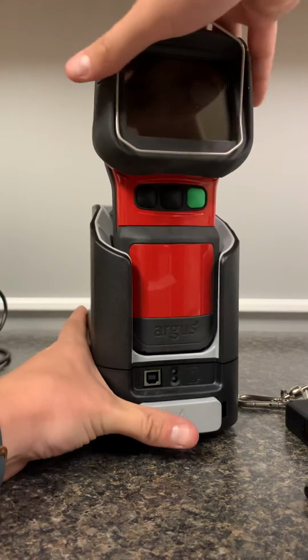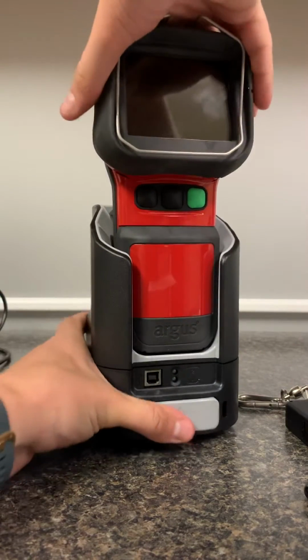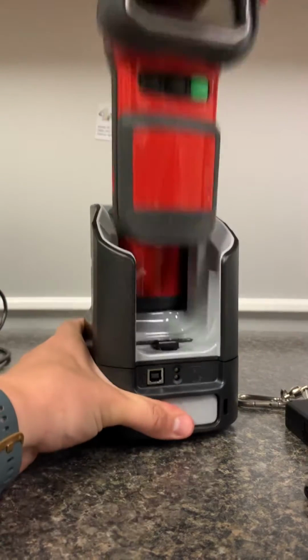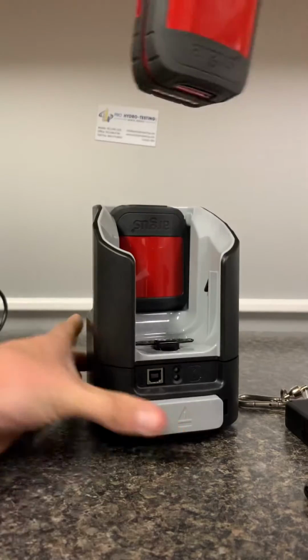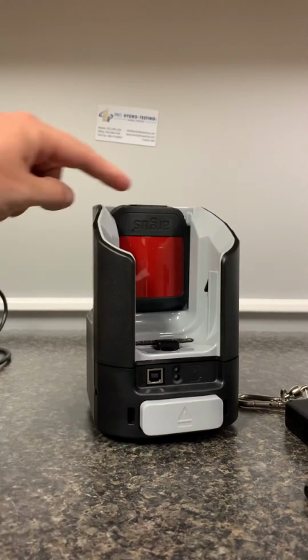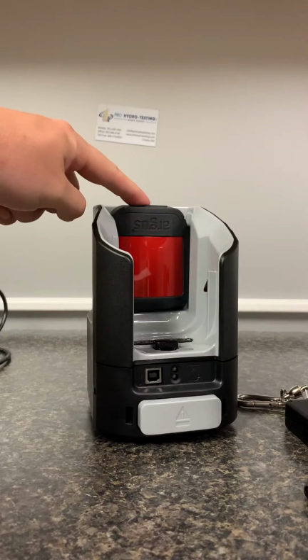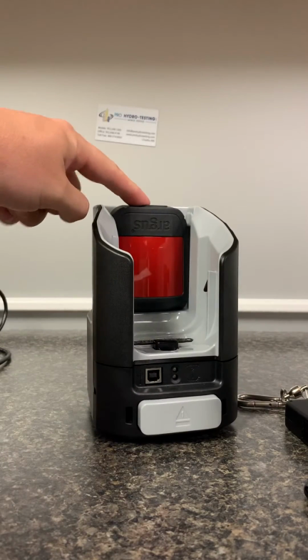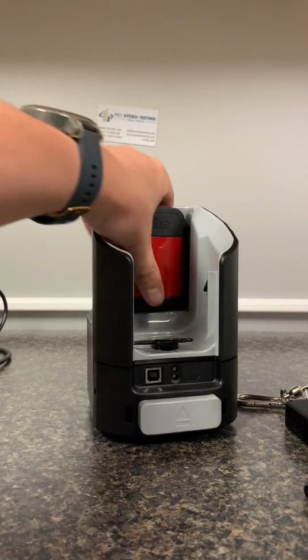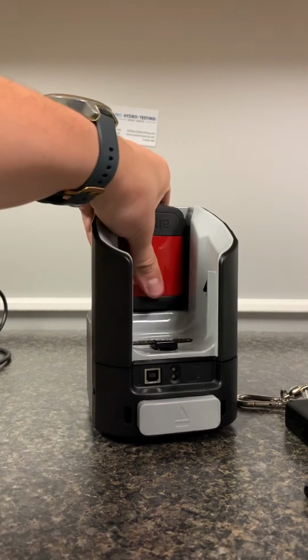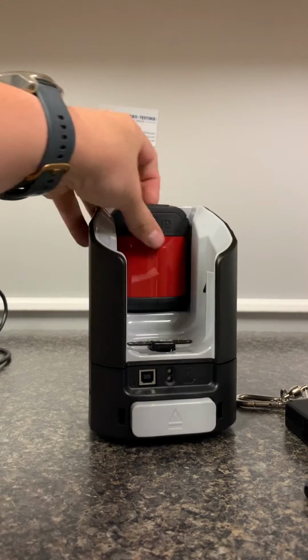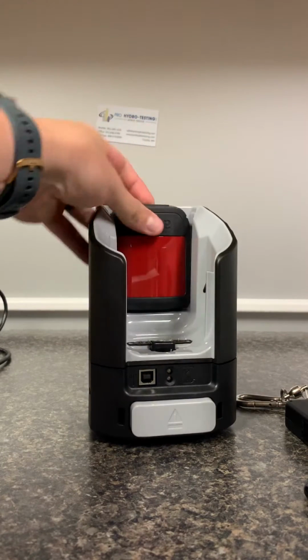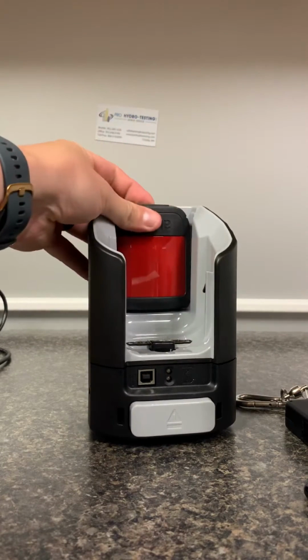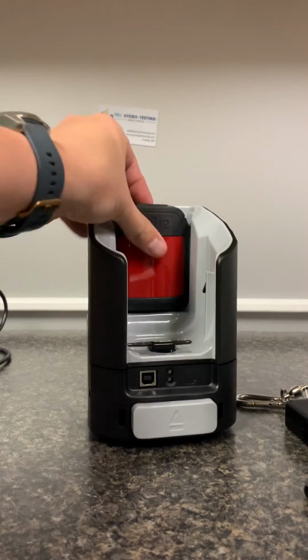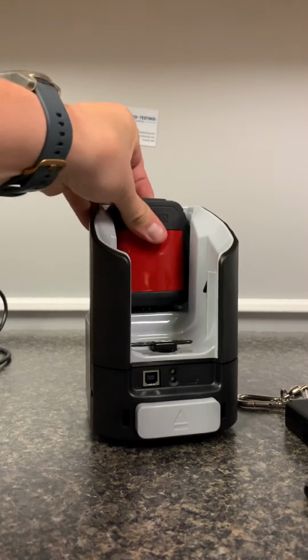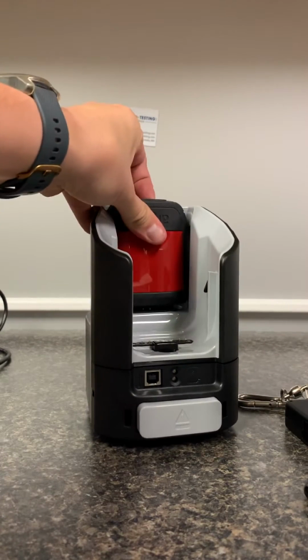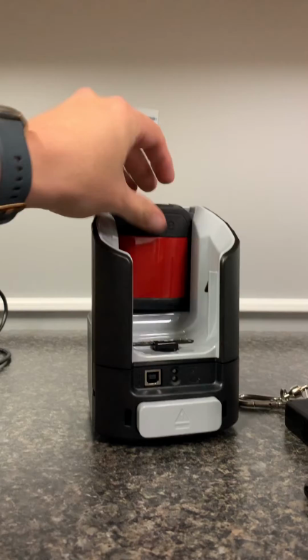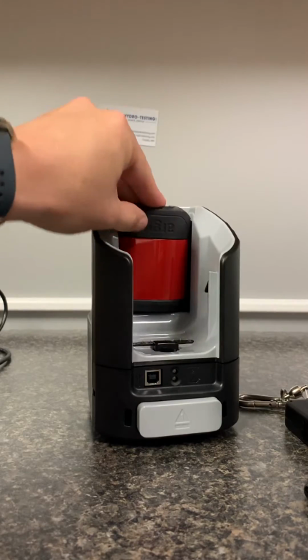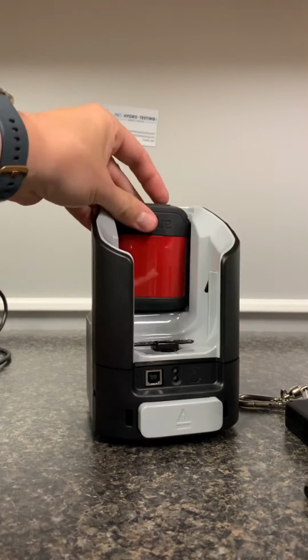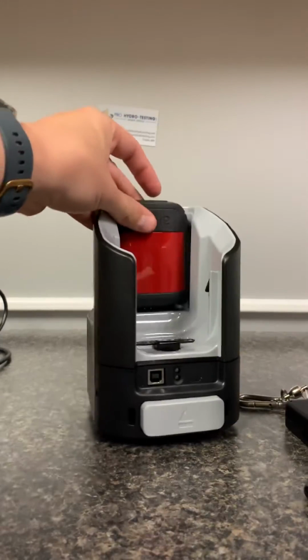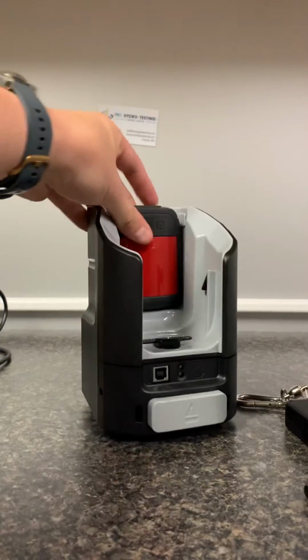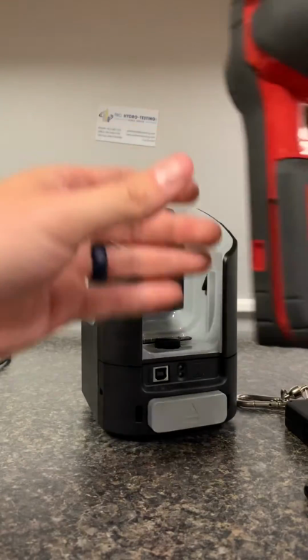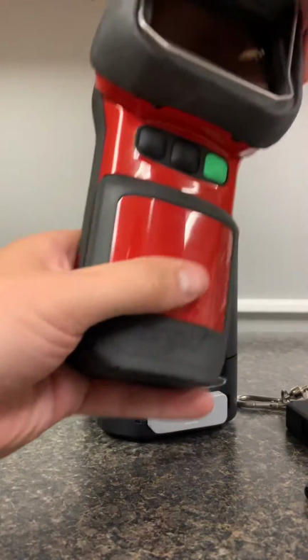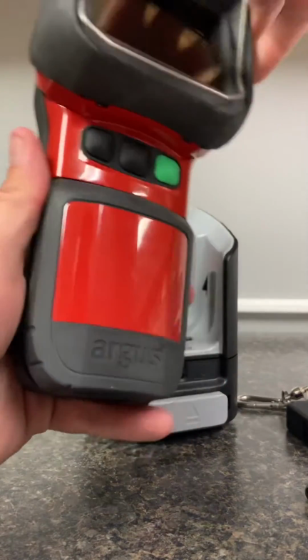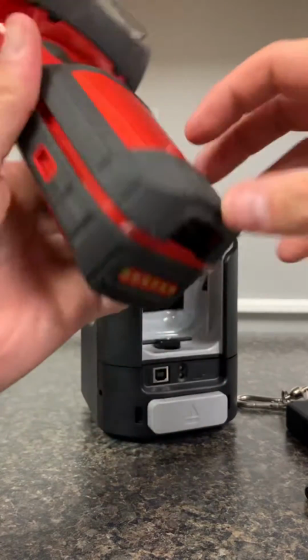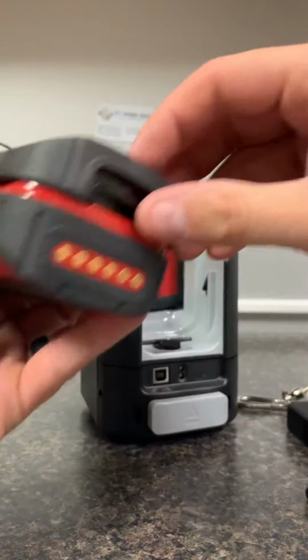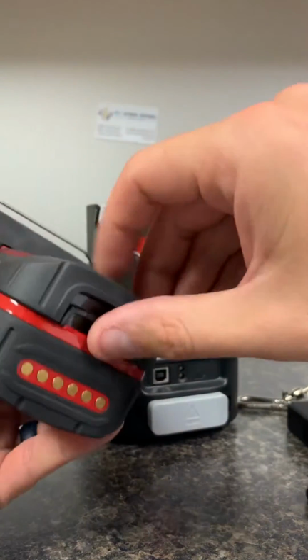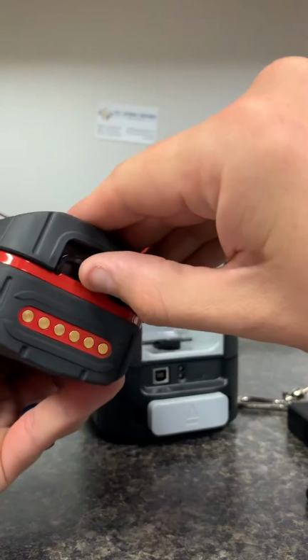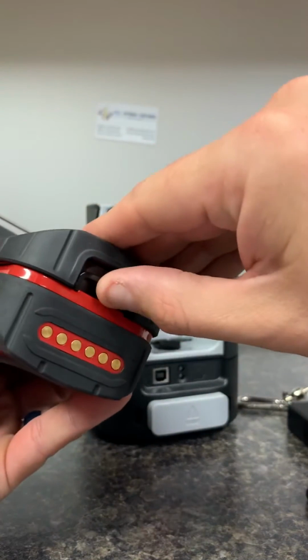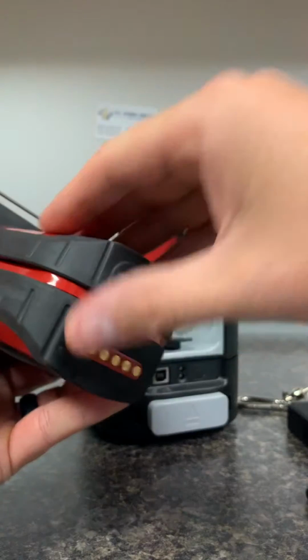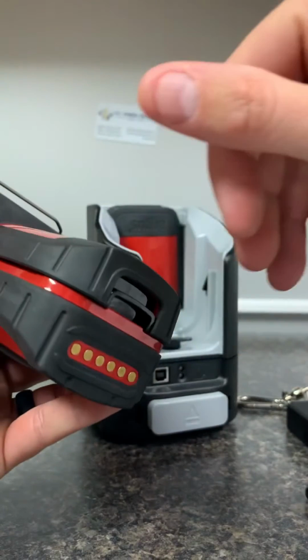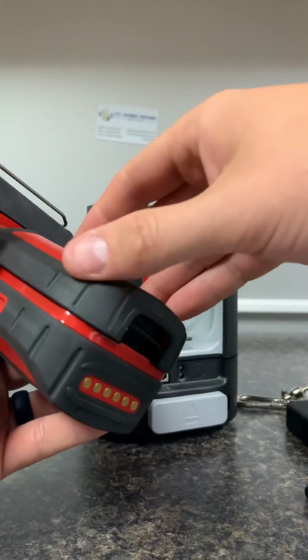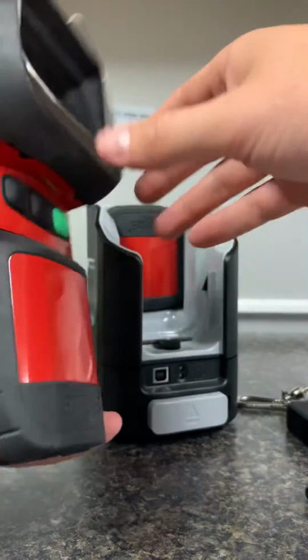To remove it, push the button and lift up. There's a spare battery here — simply squeeze the top piece and lift up and it'll come out. For the main battery, clip here and slide down and it'll come out.